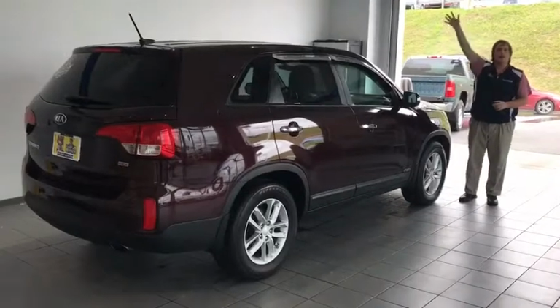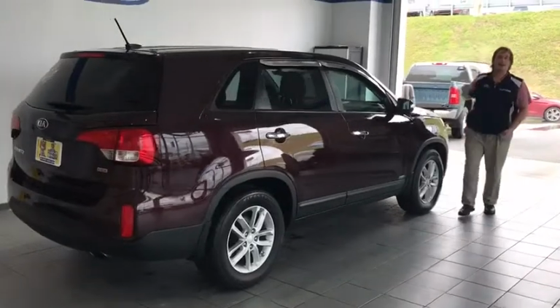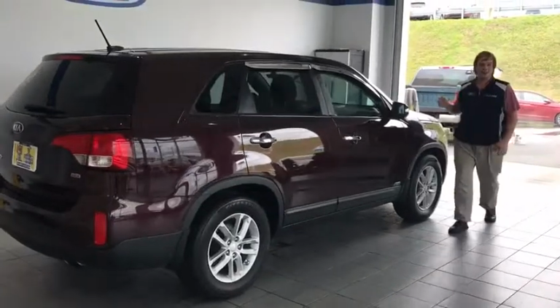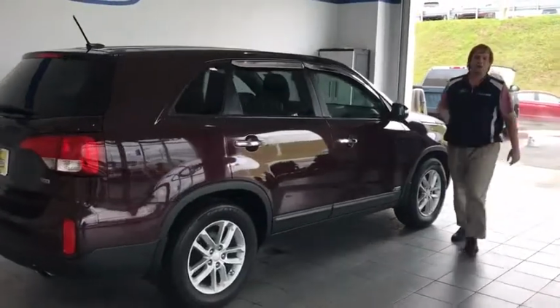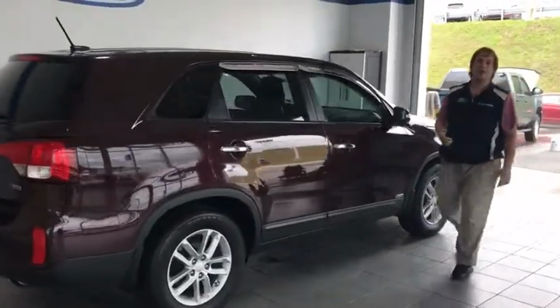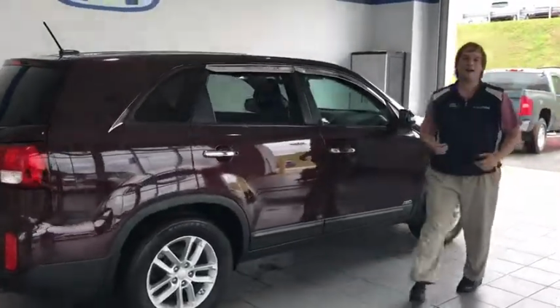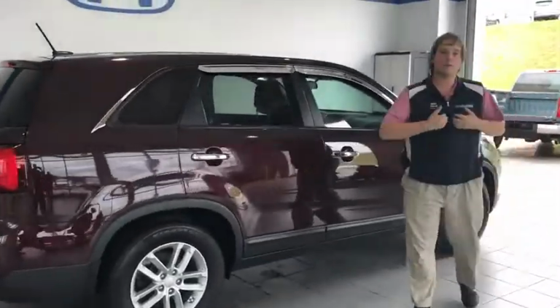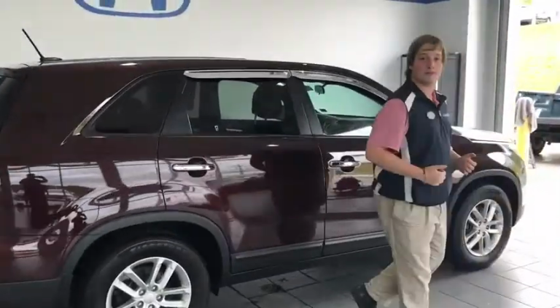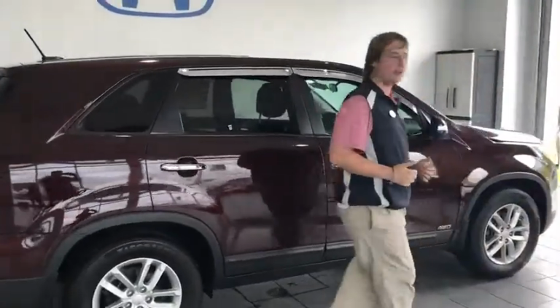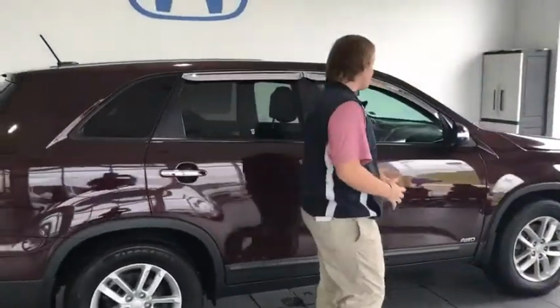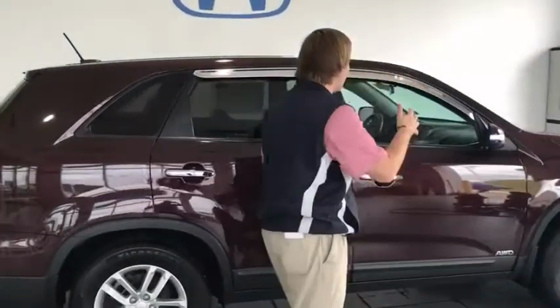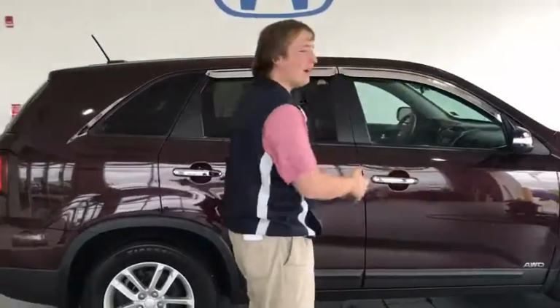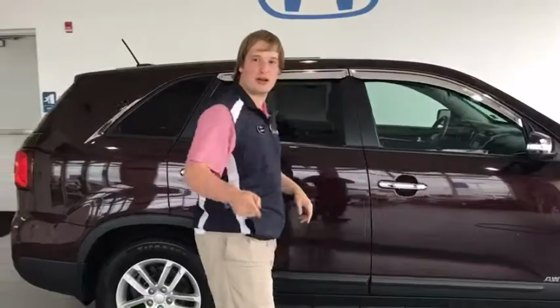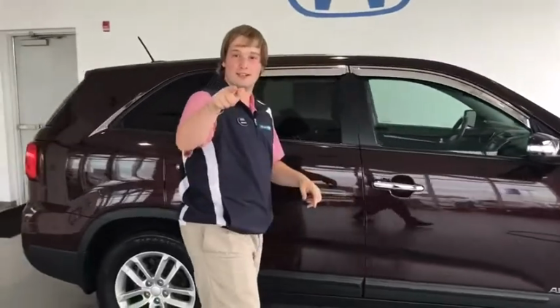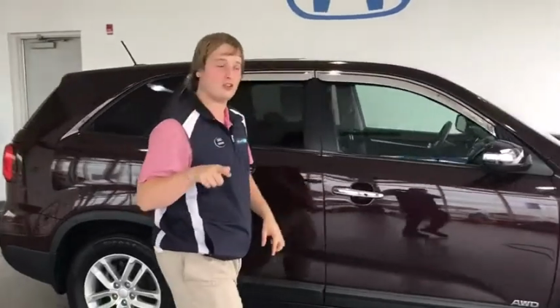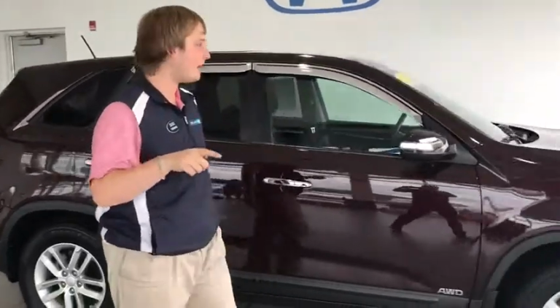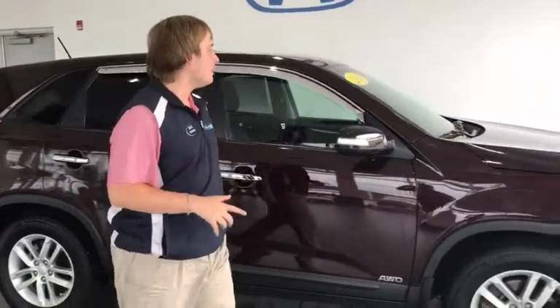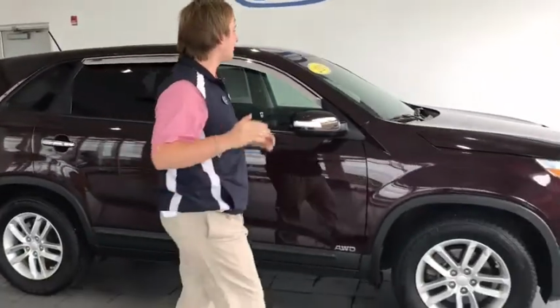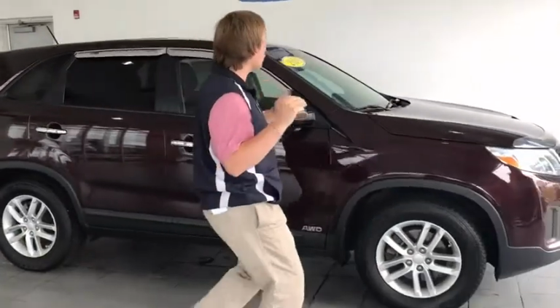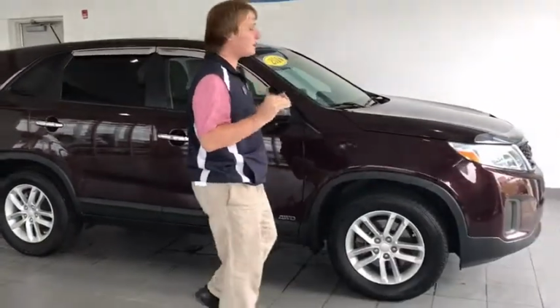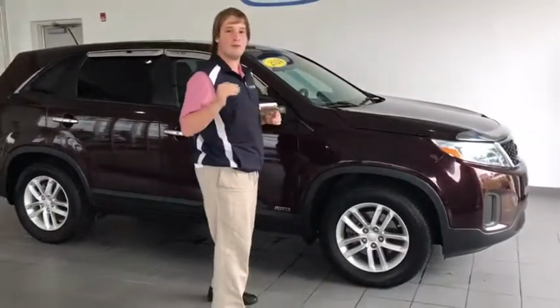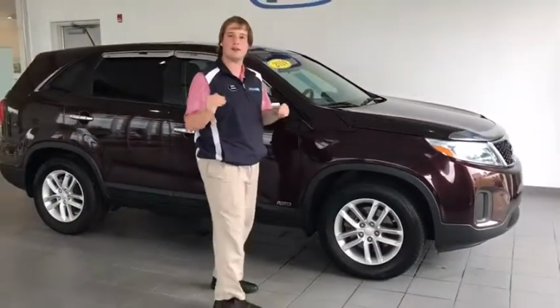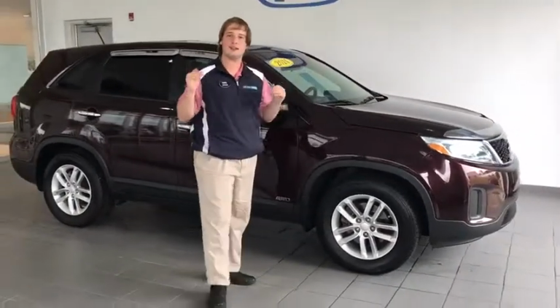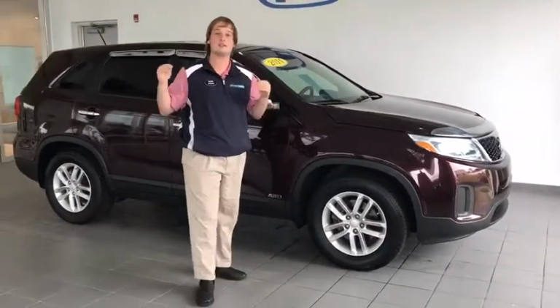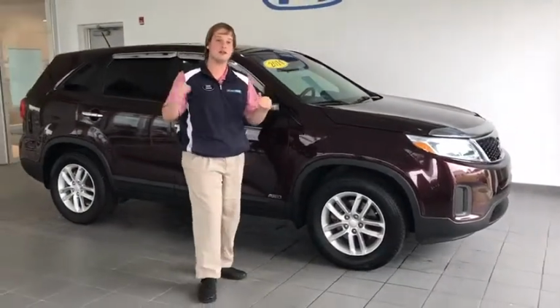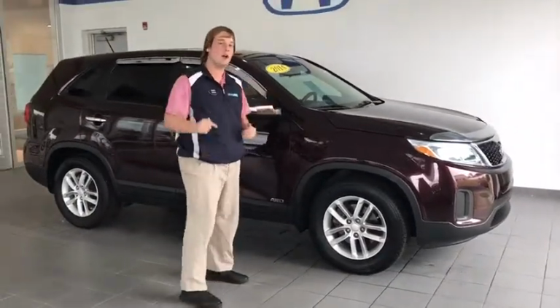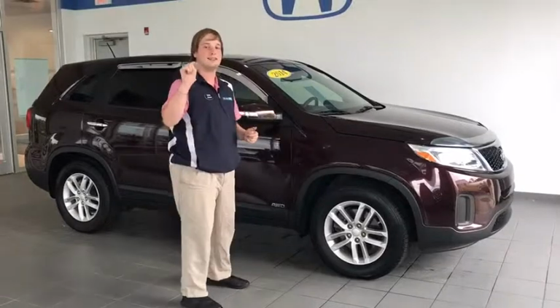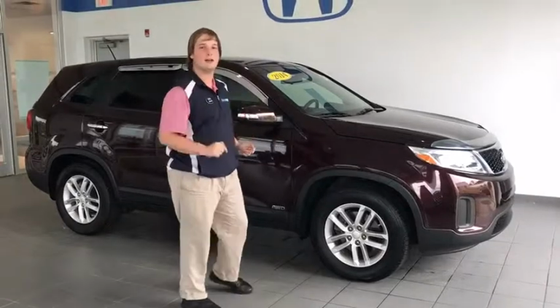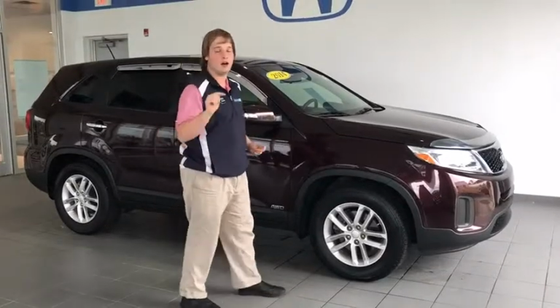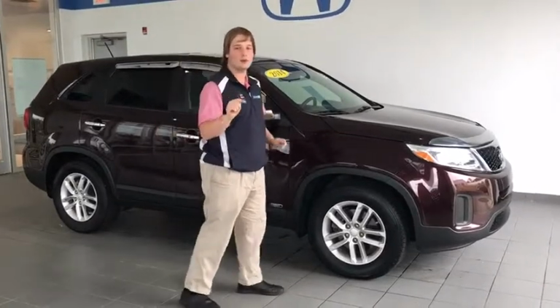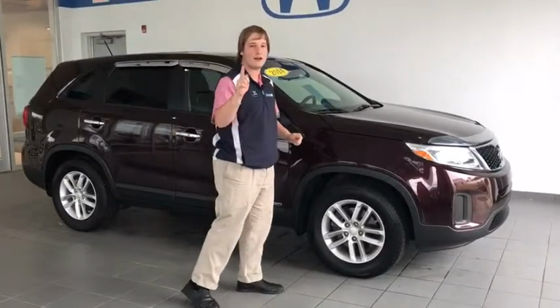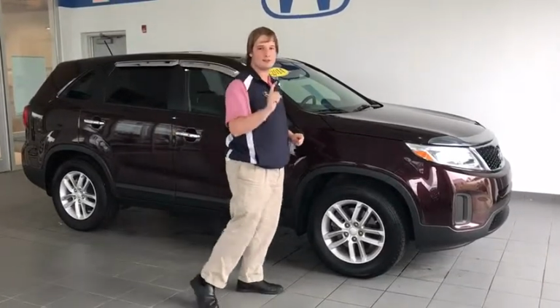Hey guys, welcome to Laney Auto. My name is Sterling Kristoff with Fresh Brandon just for you guys. This is a super clean 2014 Kia Sorento — a super nice all-wheel drive SUV.